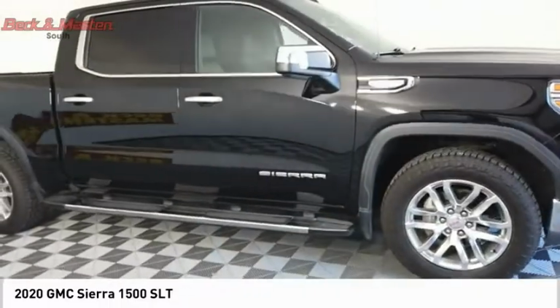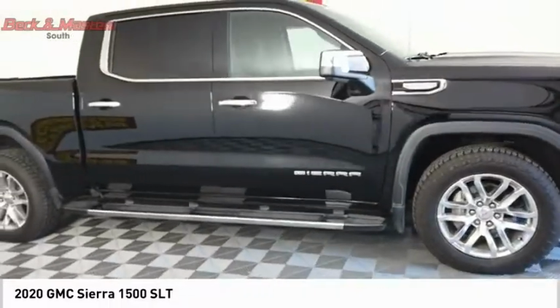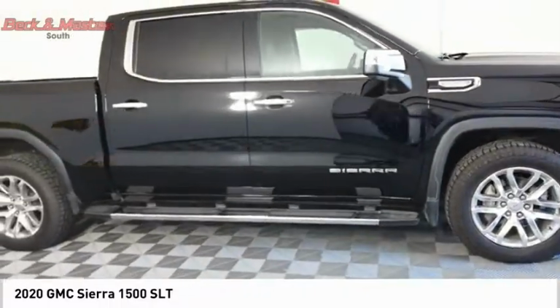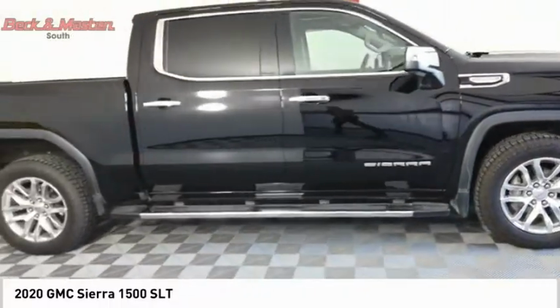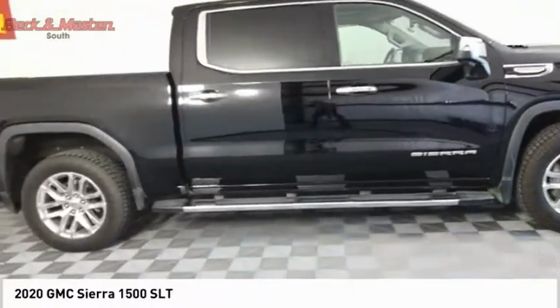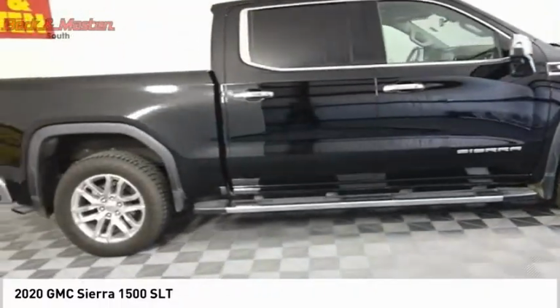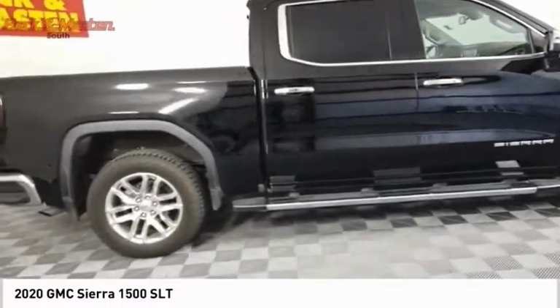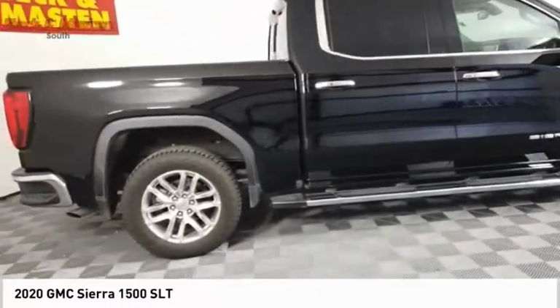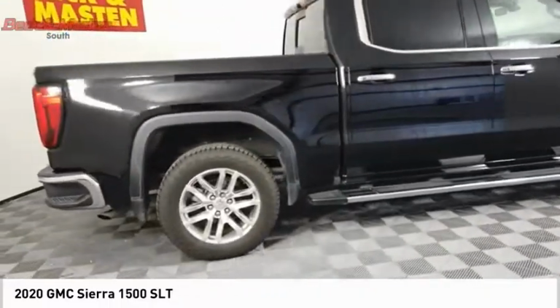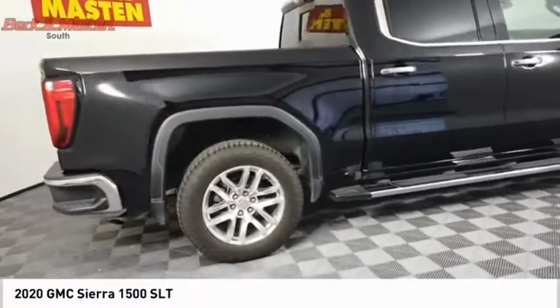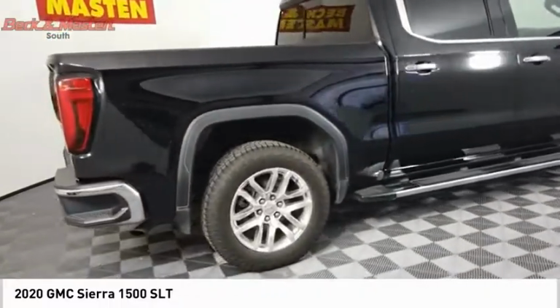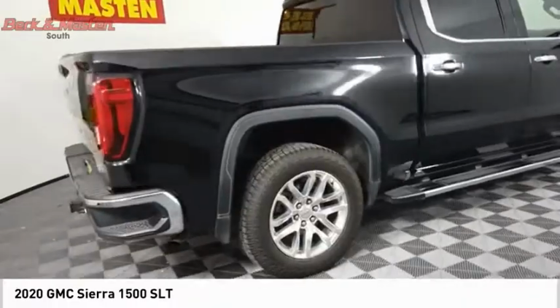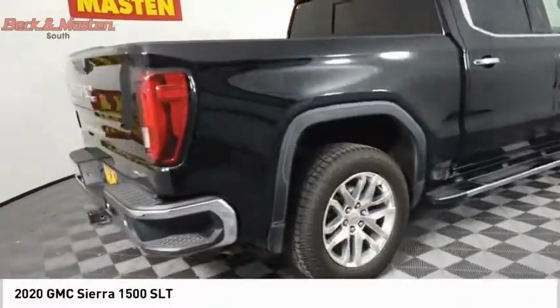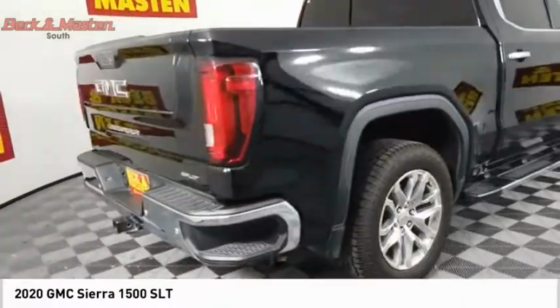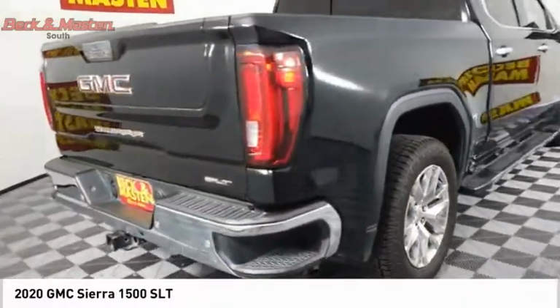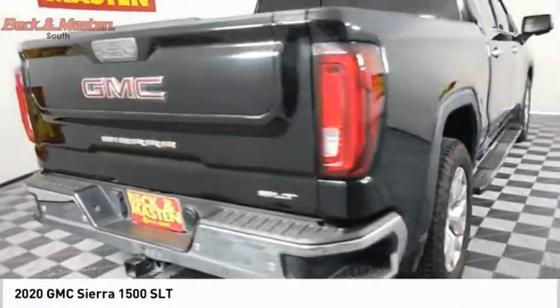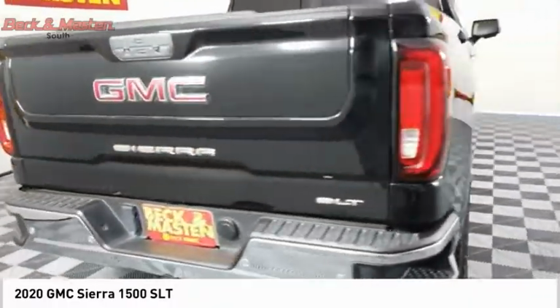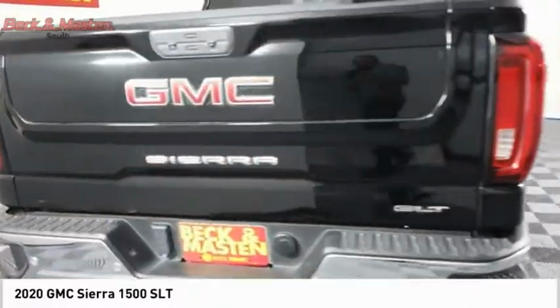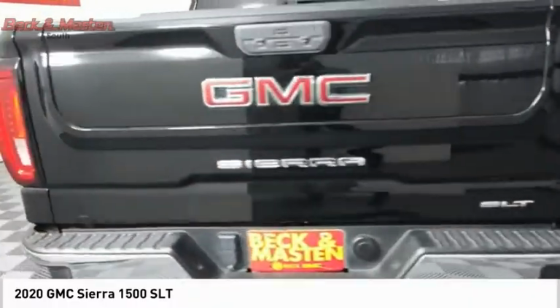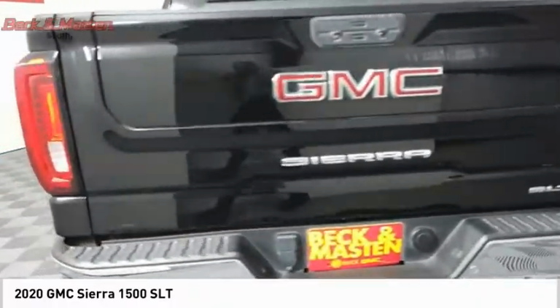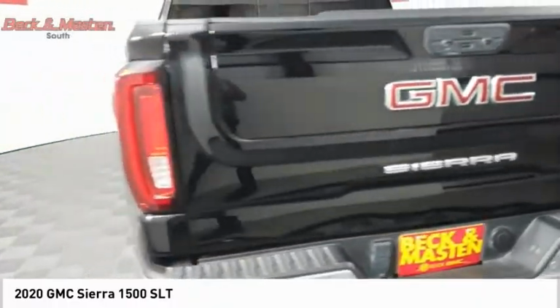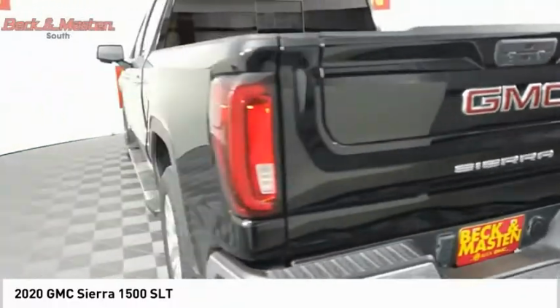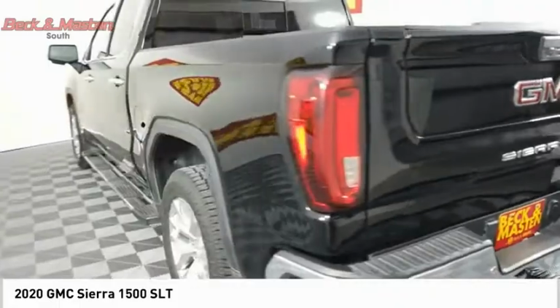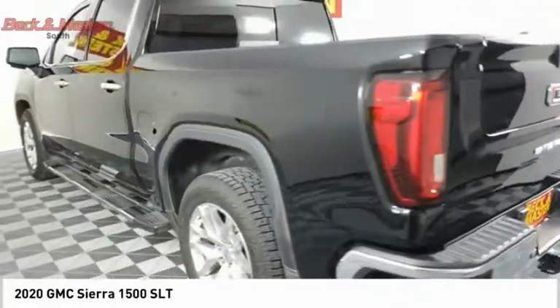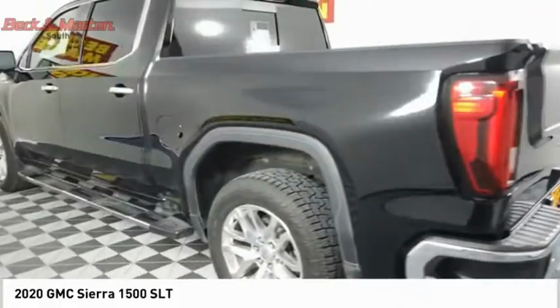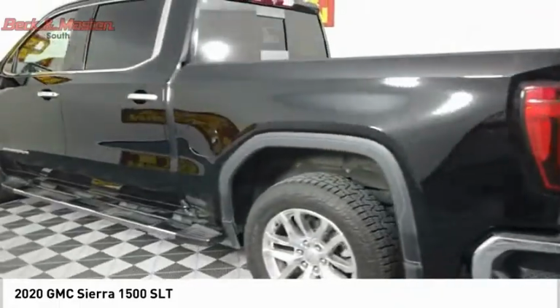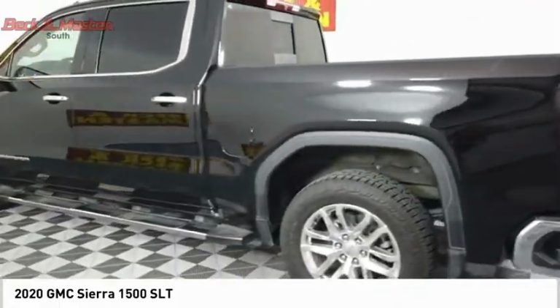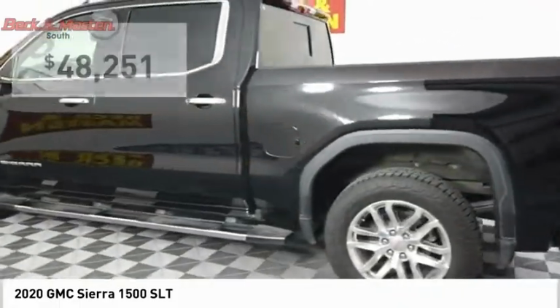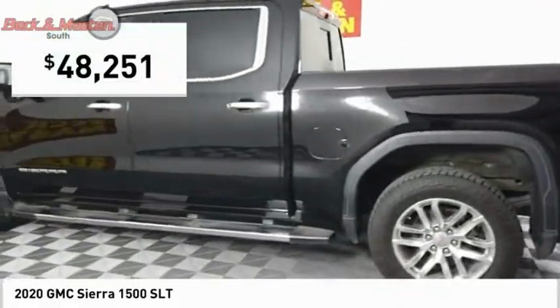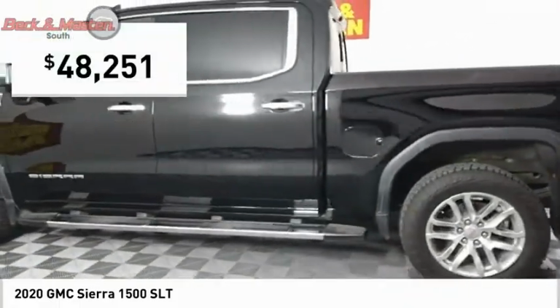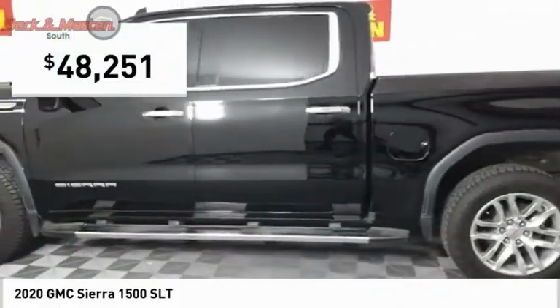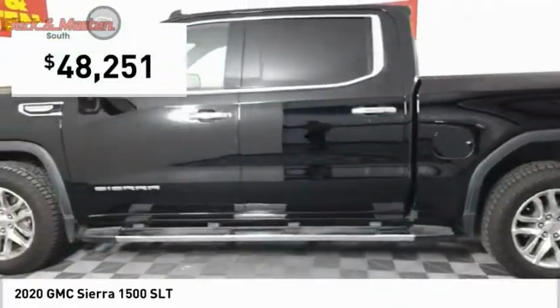With multiple trim levels, the GMC Sierra provides a wide range of features for you to enjoy. Power and advanced technology can both be found in this fantastic truck, and it is priced below $50,000.